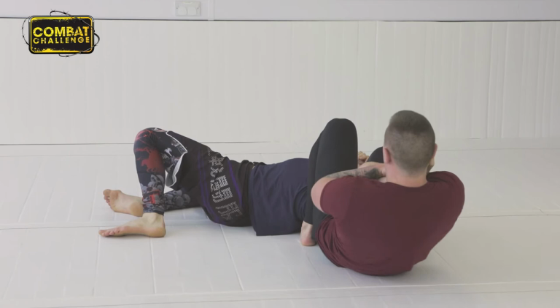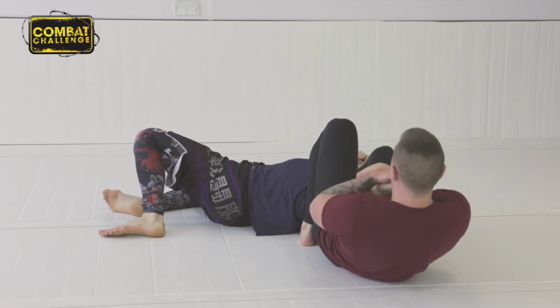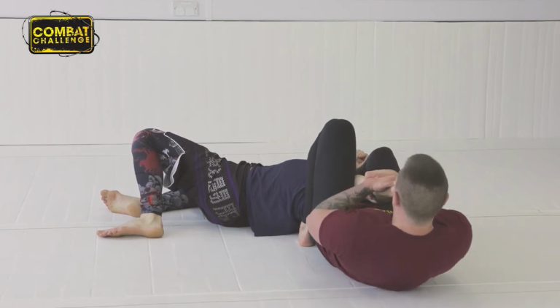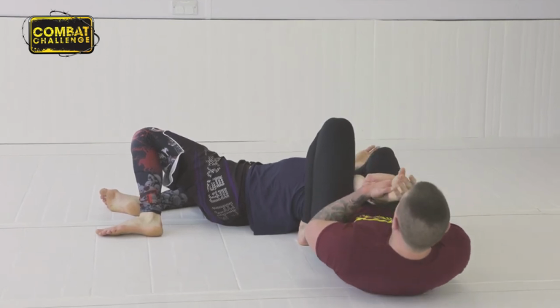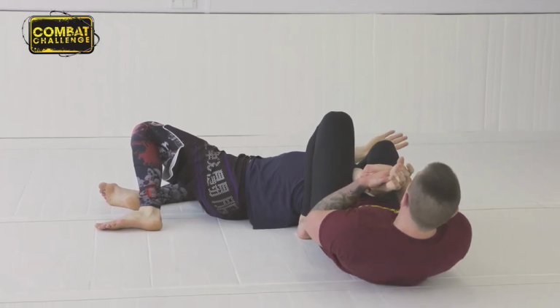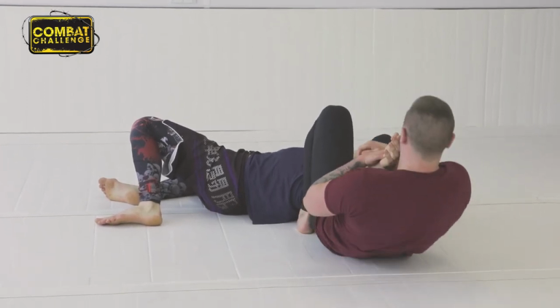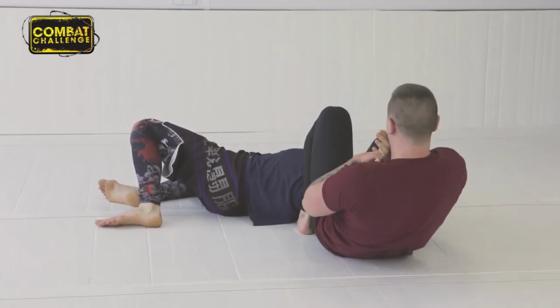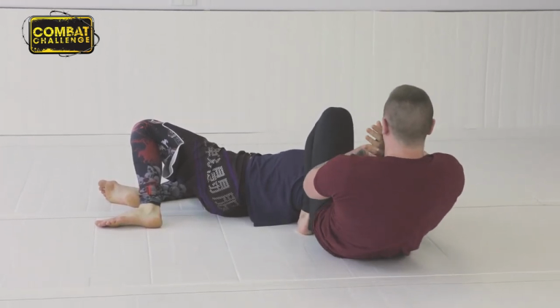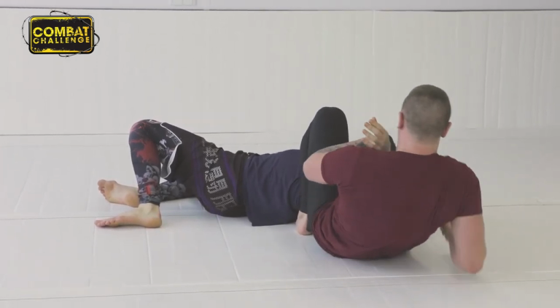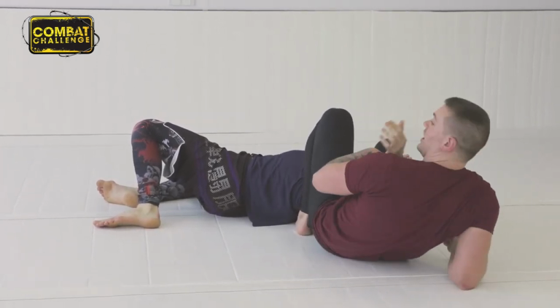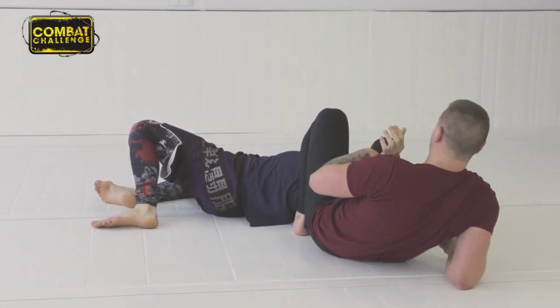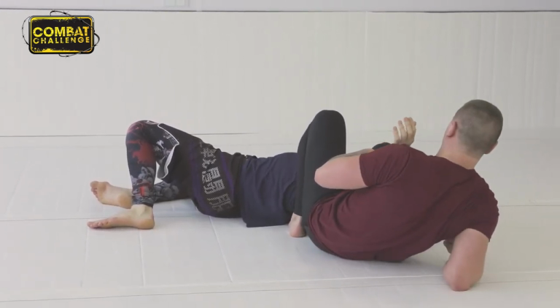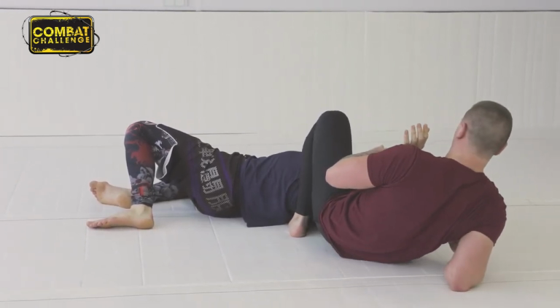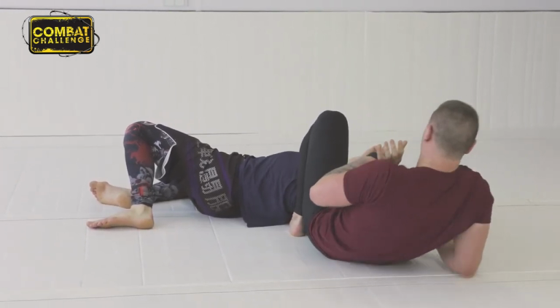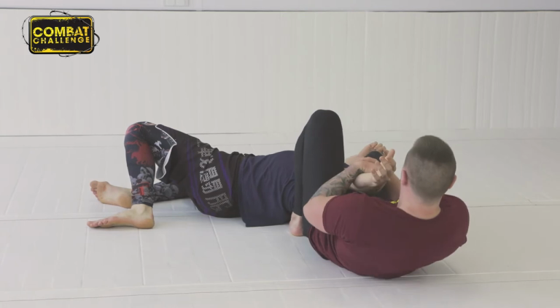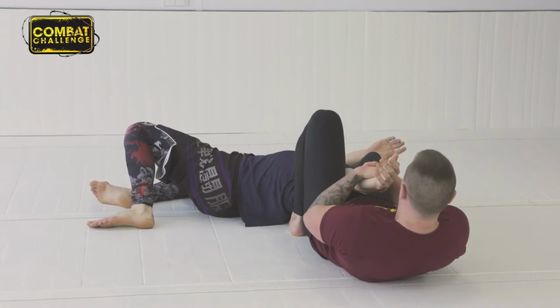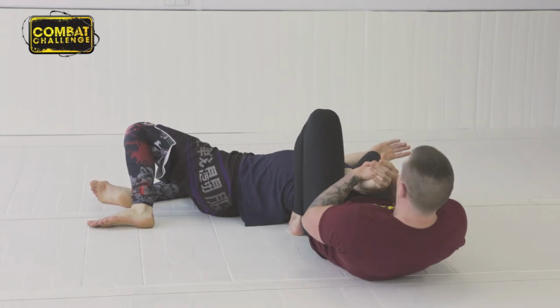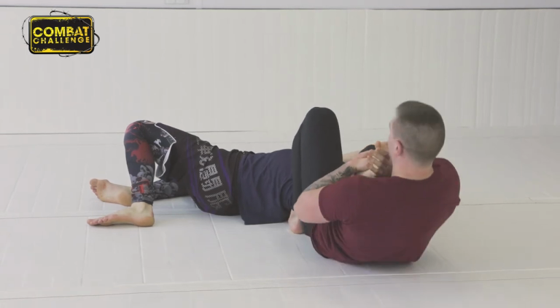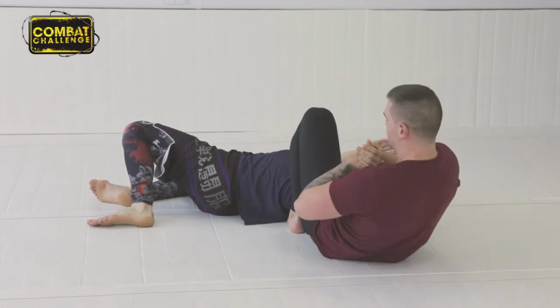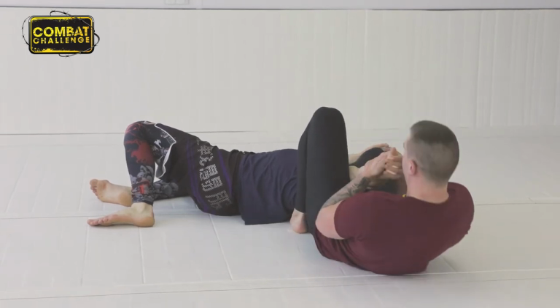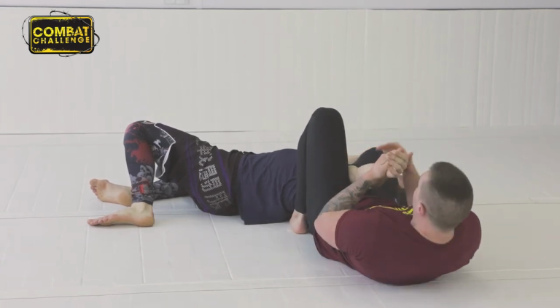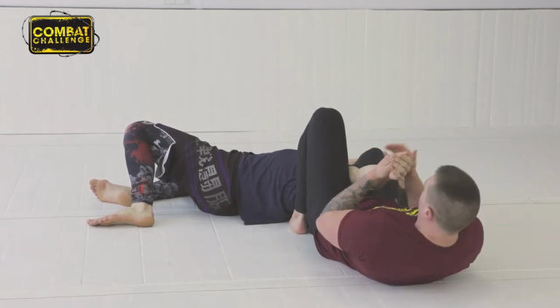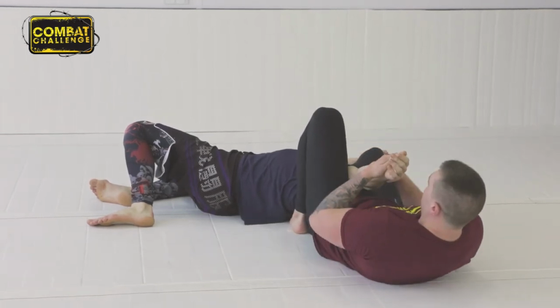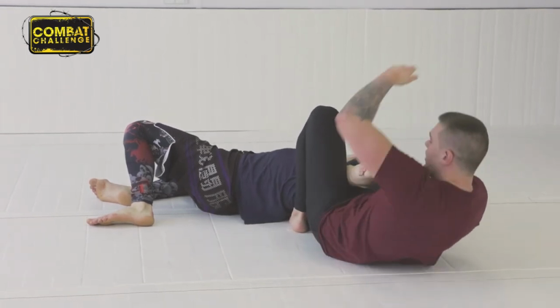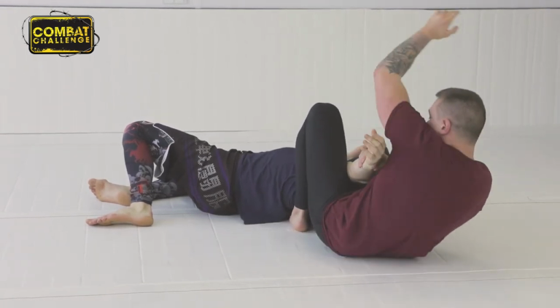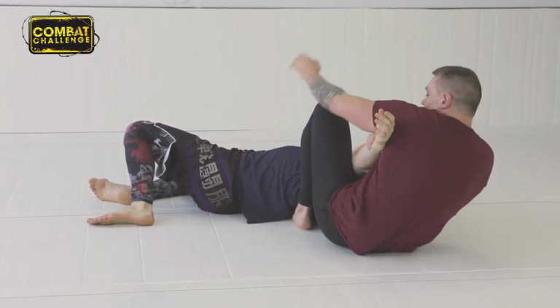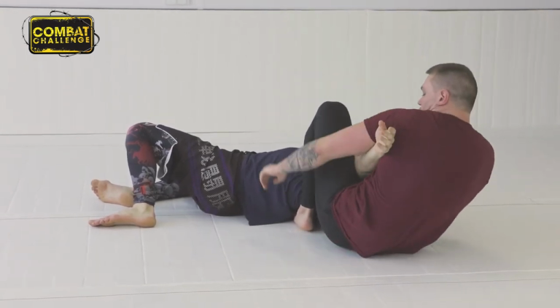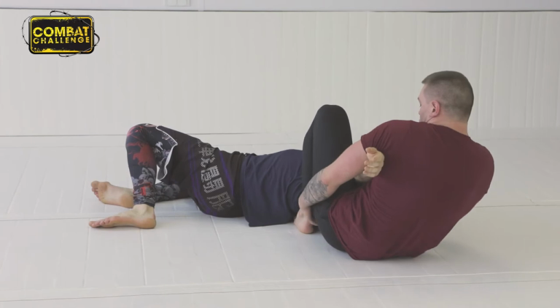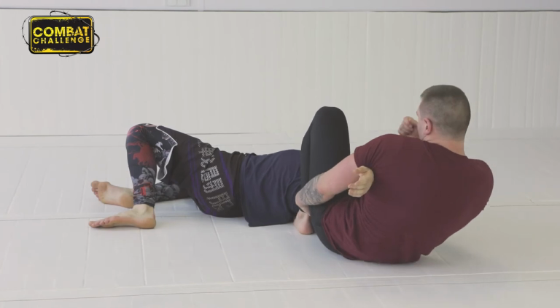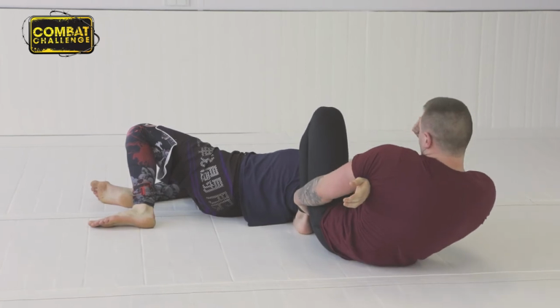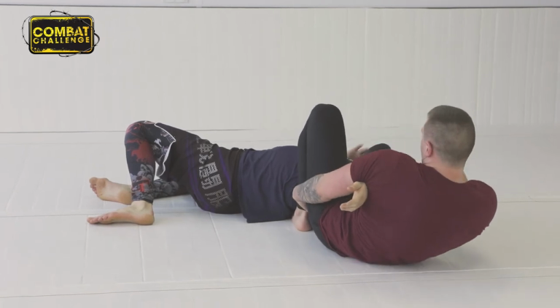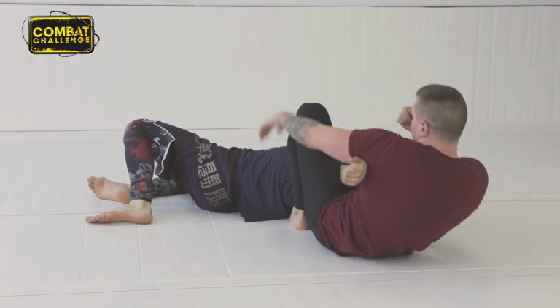Knees together, sit back. What I want to do is straighten this leg and push against his chin so he can't turn into me. If I'm struggling to finish, I can hook and apply.